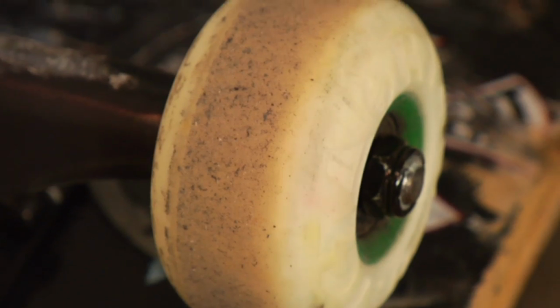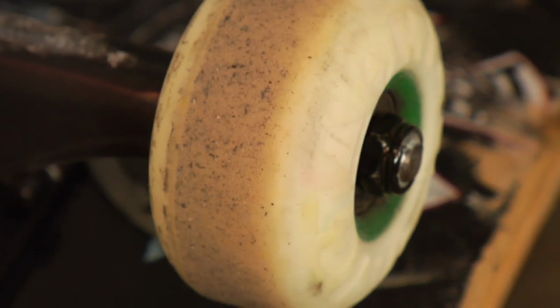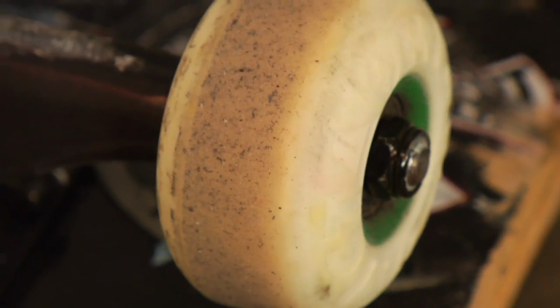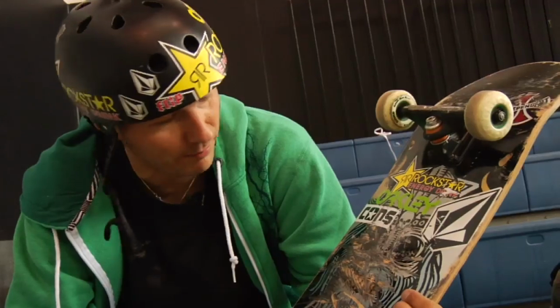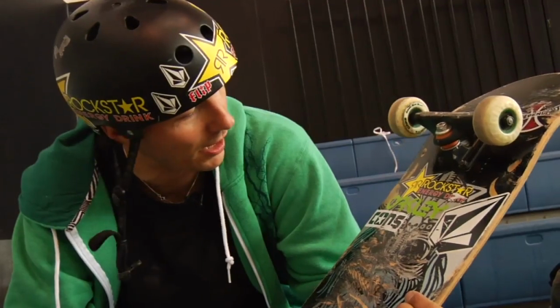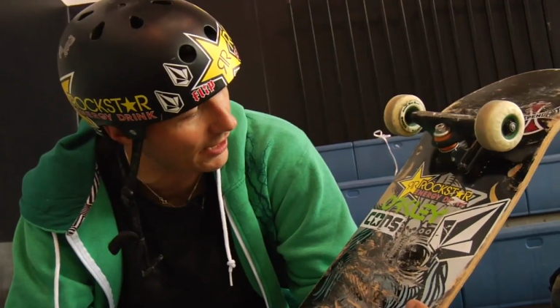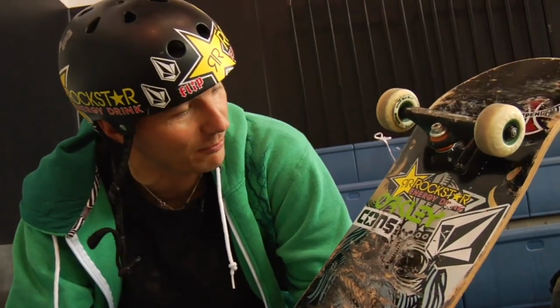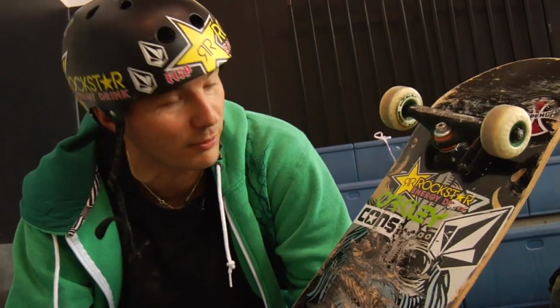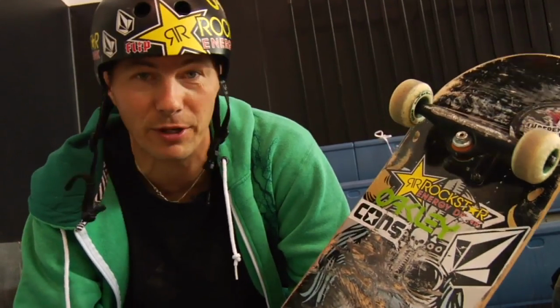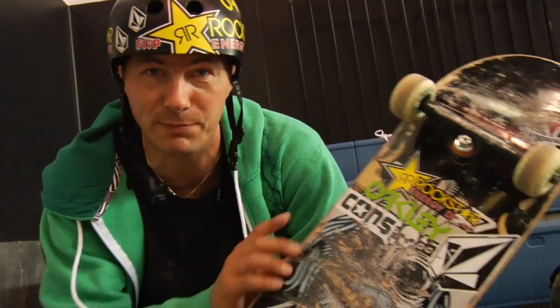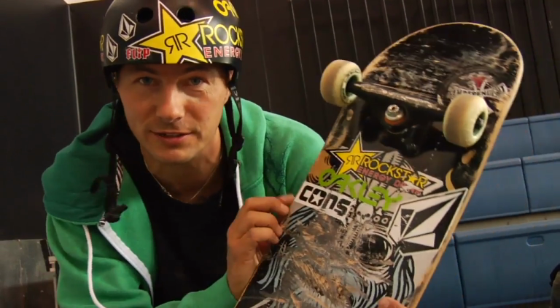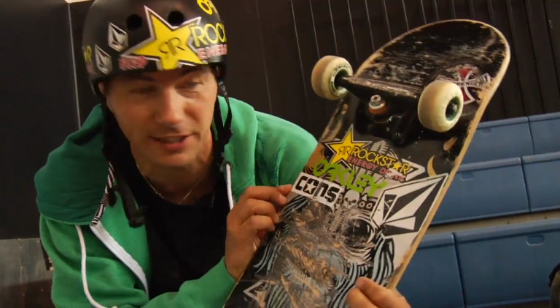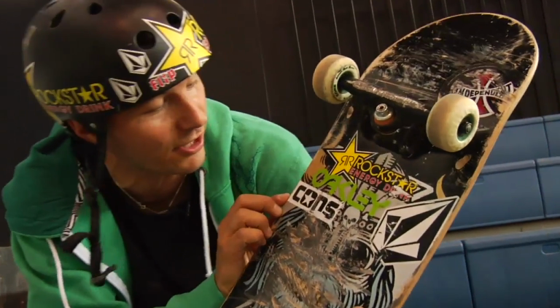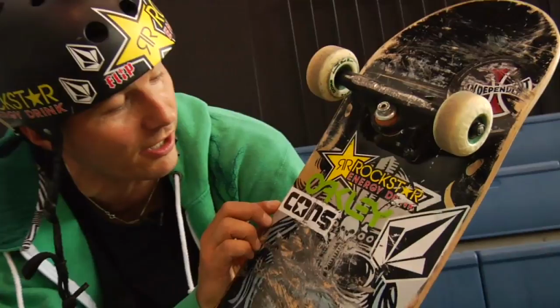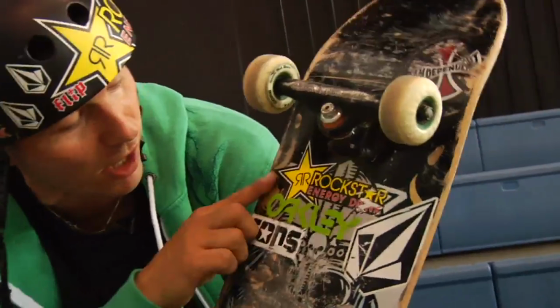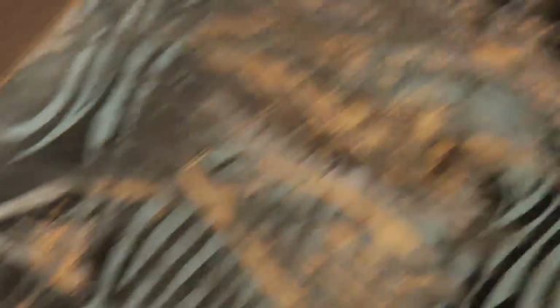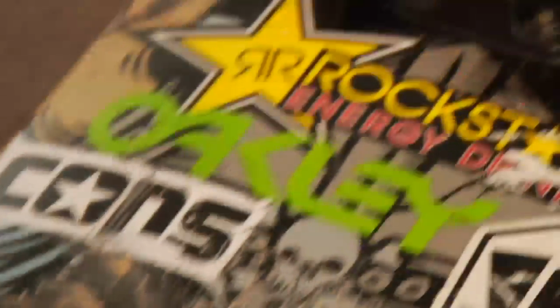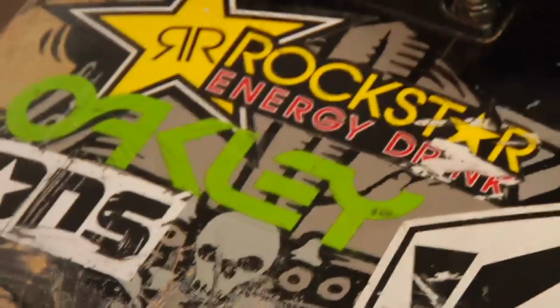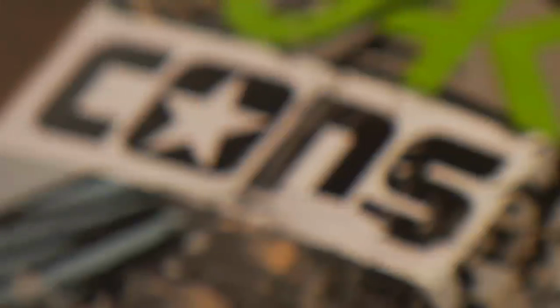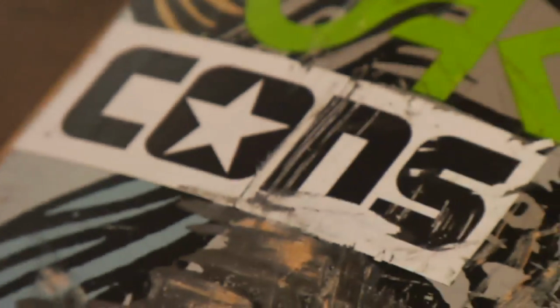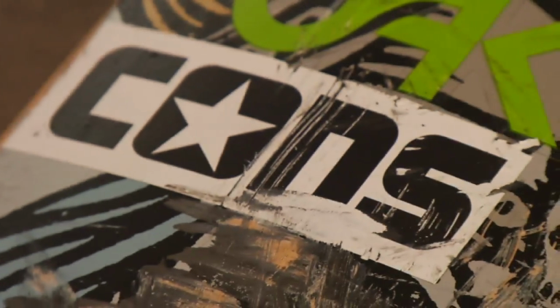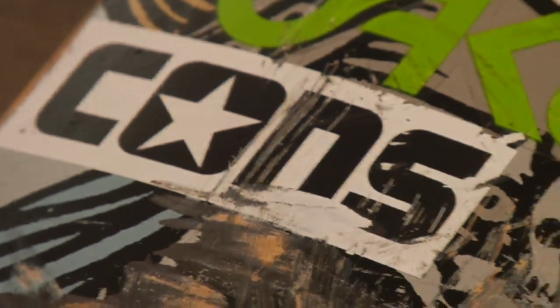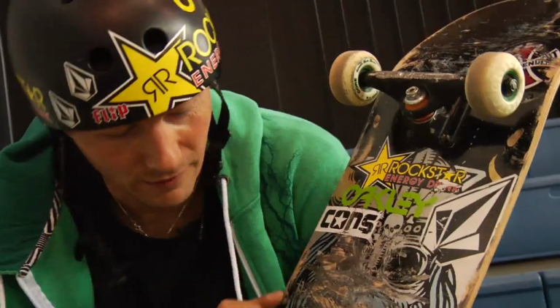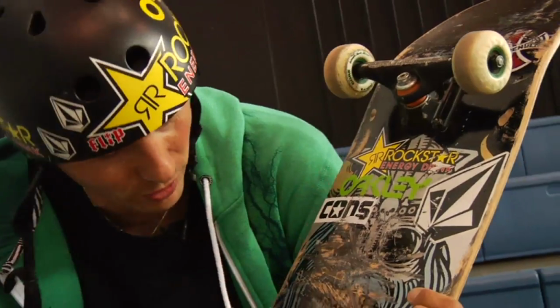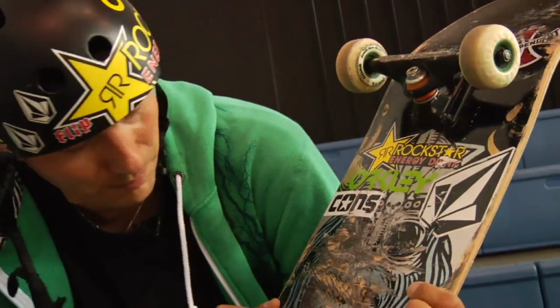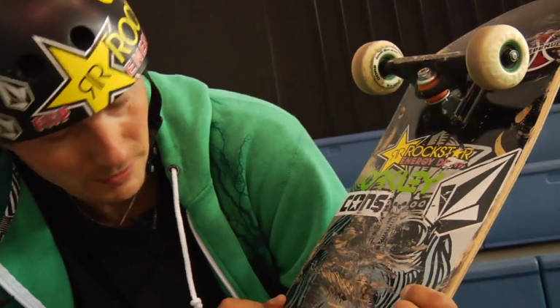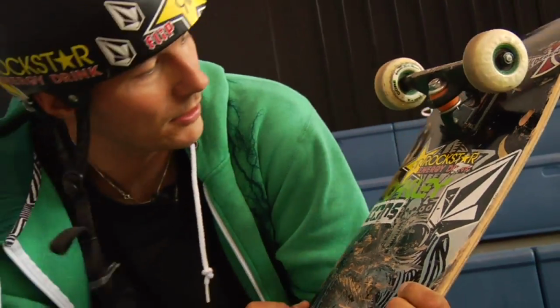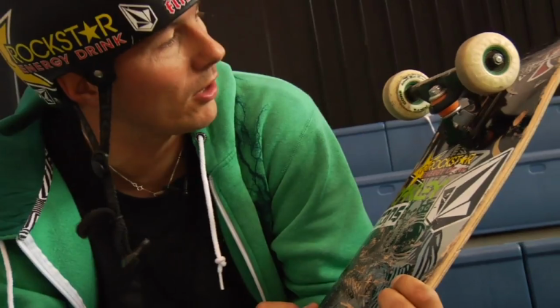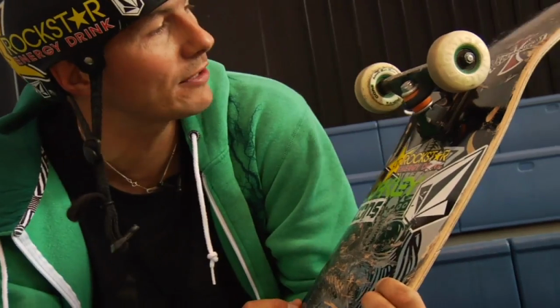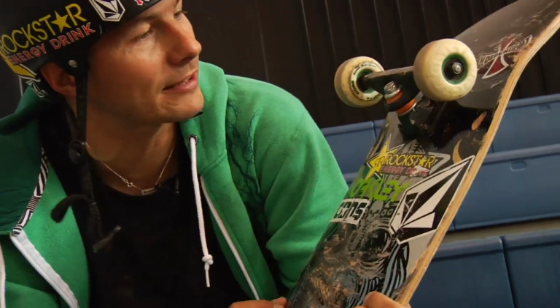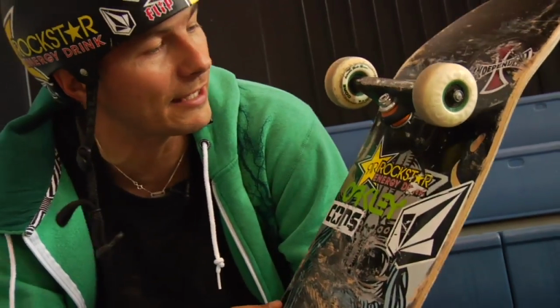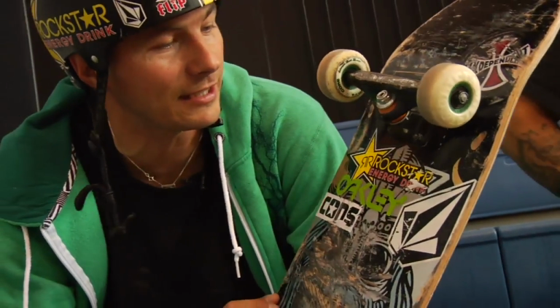These boards are great but they get even better when I put all my sponsors stickers on there, like Rockstar and Oakley, Converse, Volcom, you know everything like that, Indy.